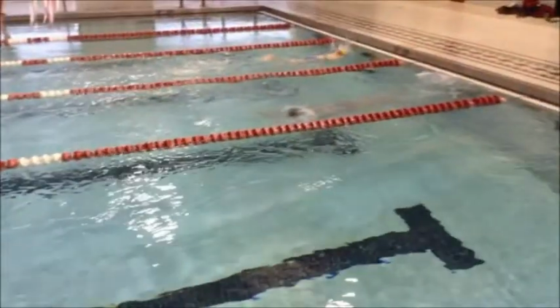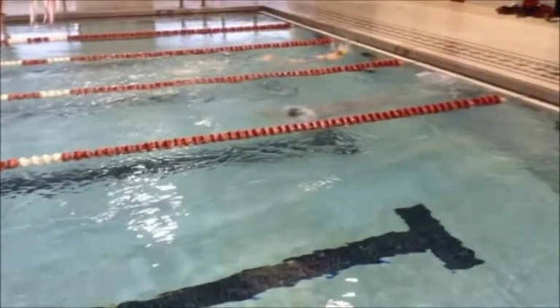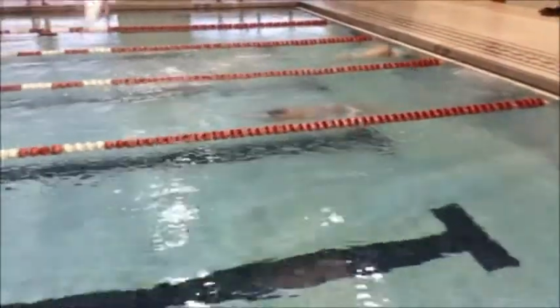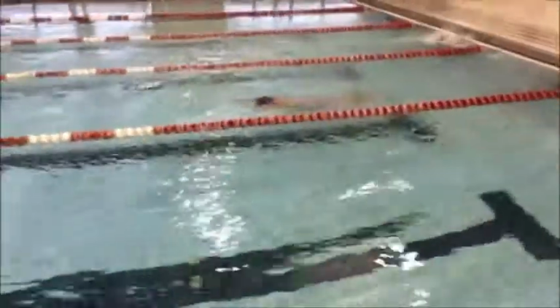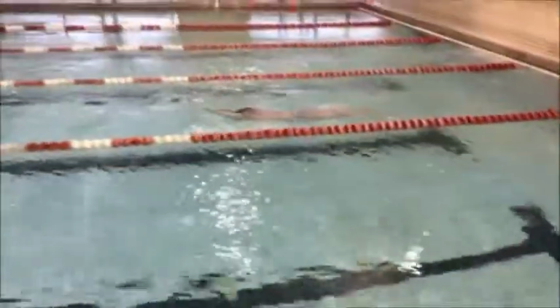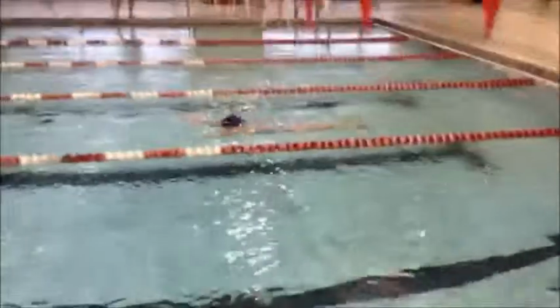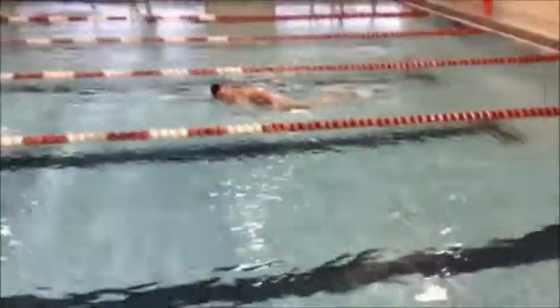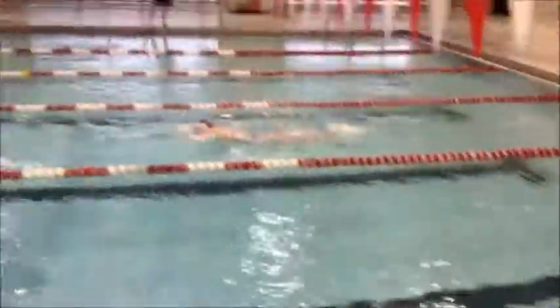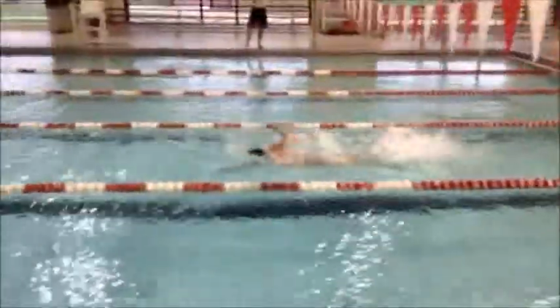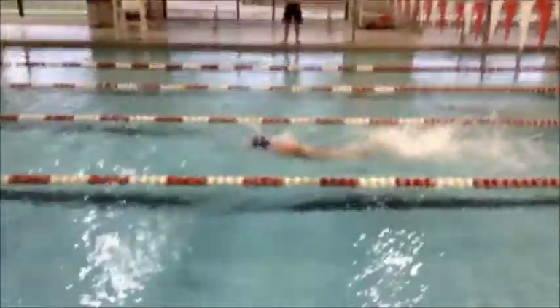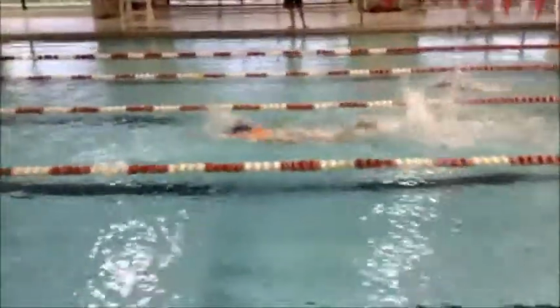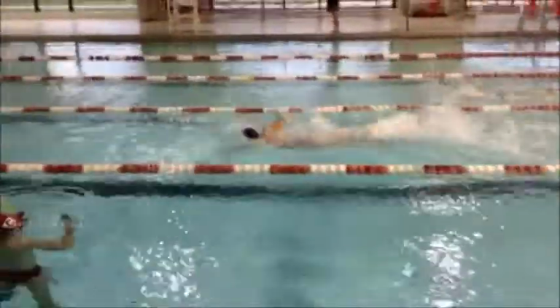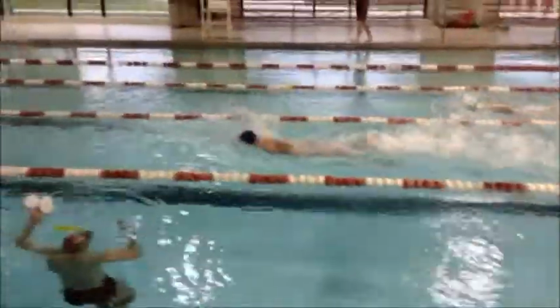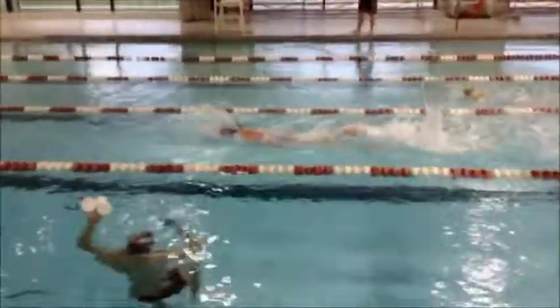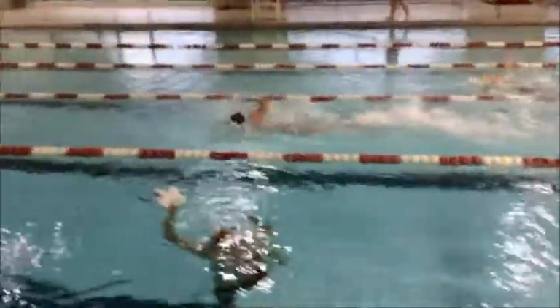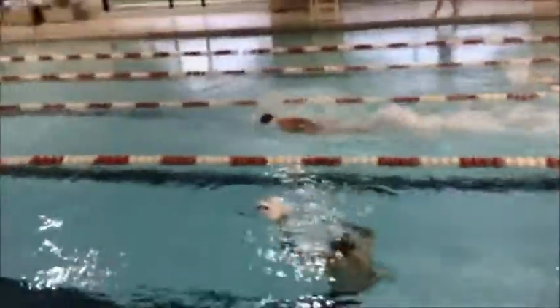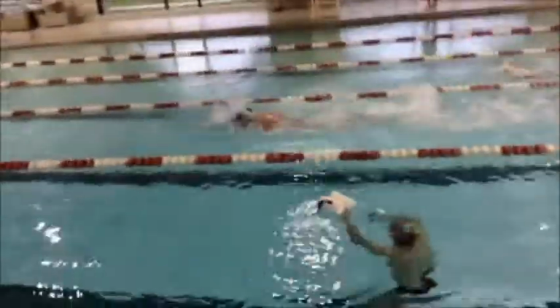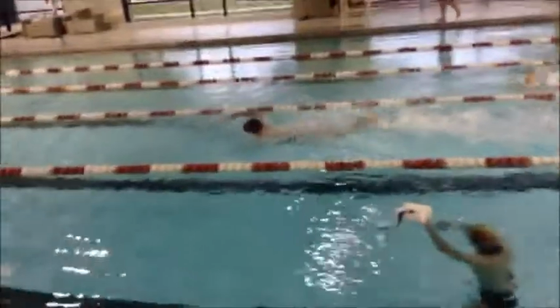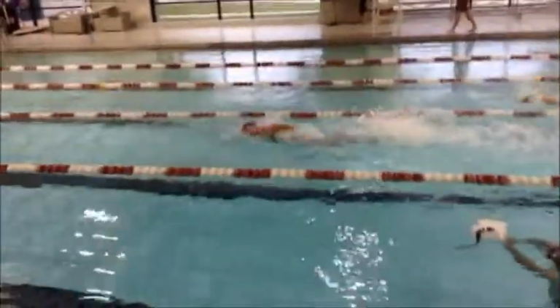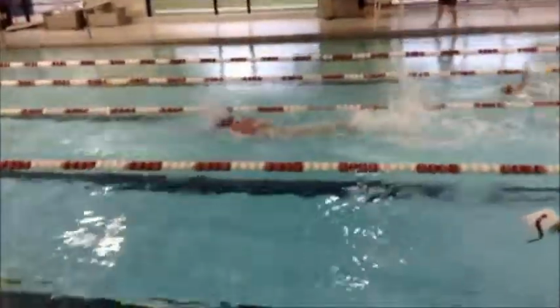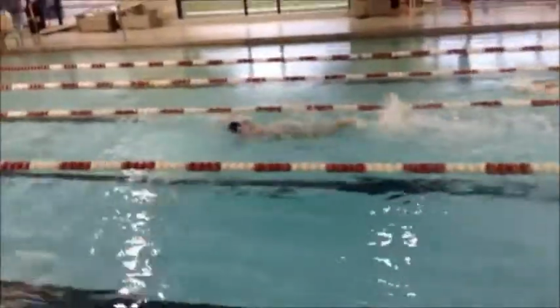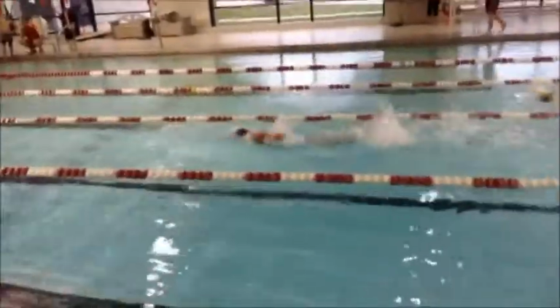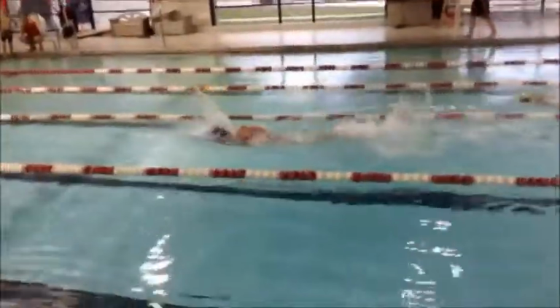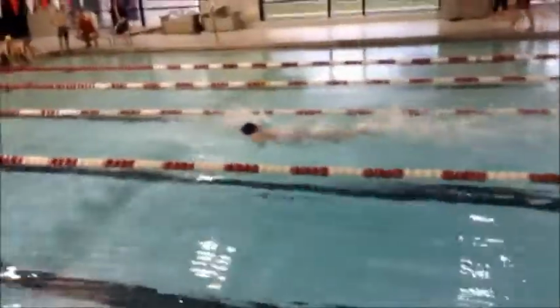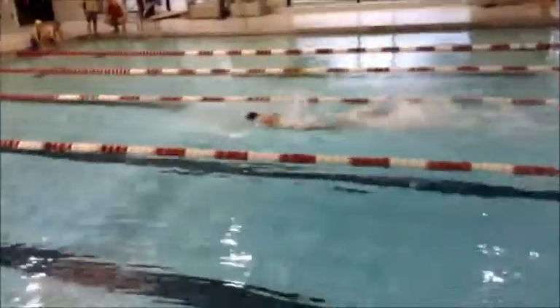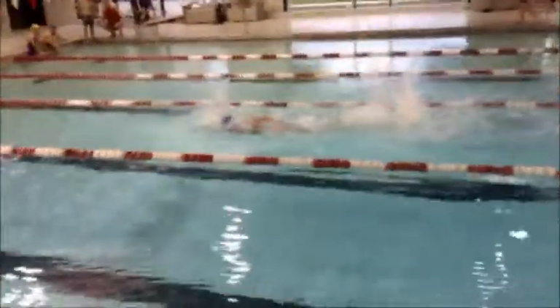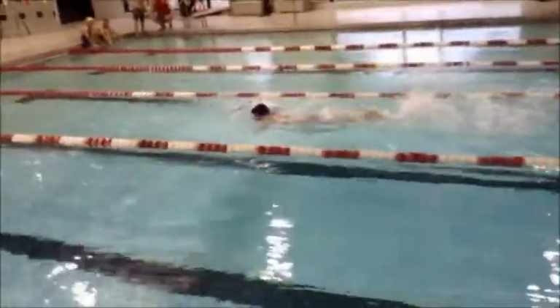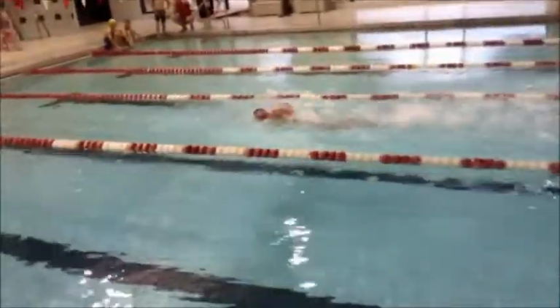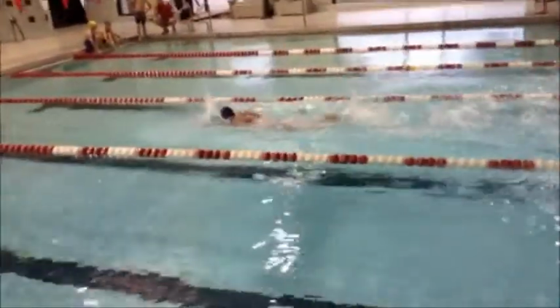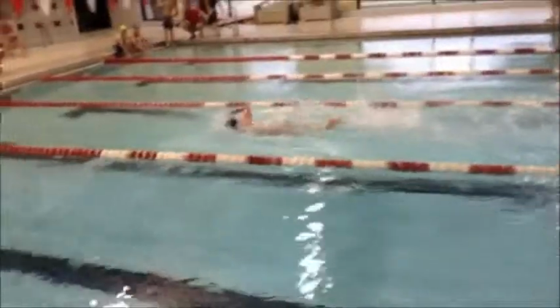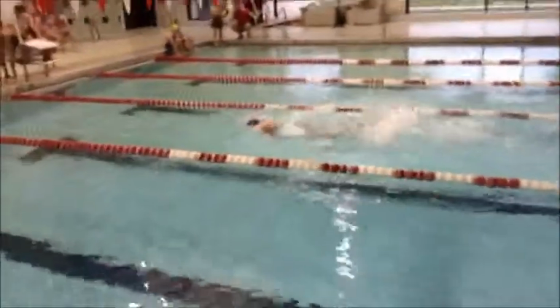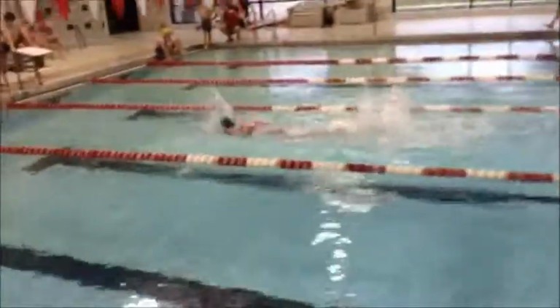We'll never be going faster than we are off the start or the wall, so we need to go as long as we can without taking a breath. As we can see, after she takes that breath, she really starts to pick her momentum back up — it's pretty strong freestyle.